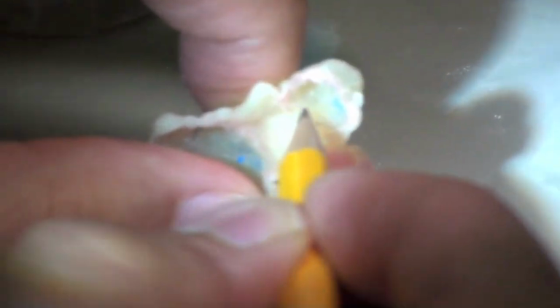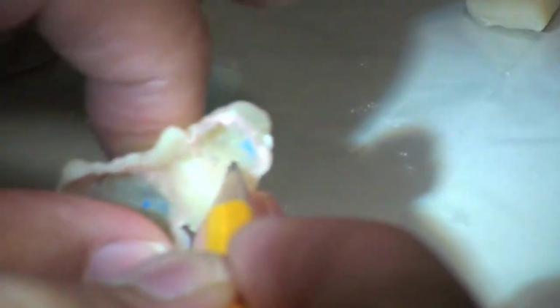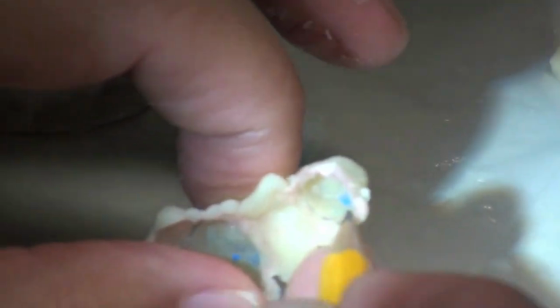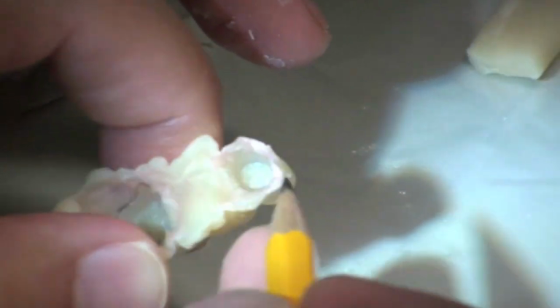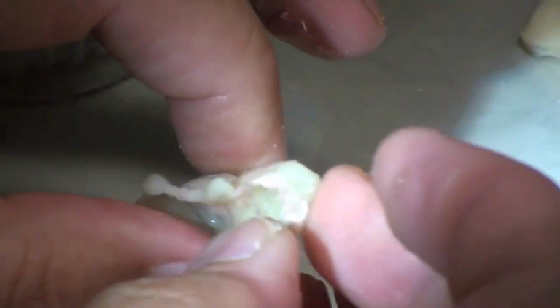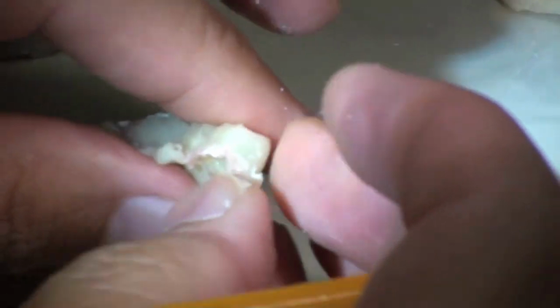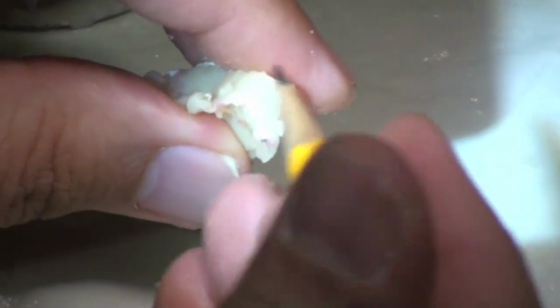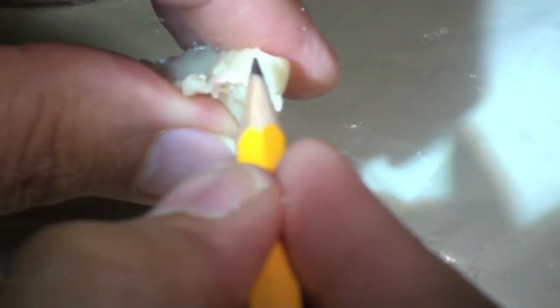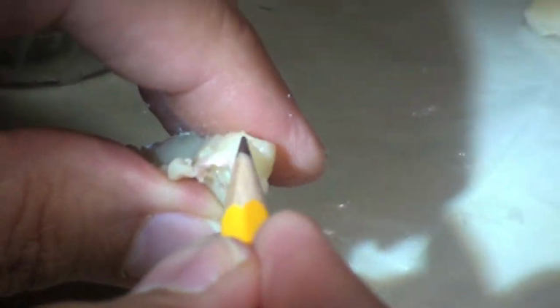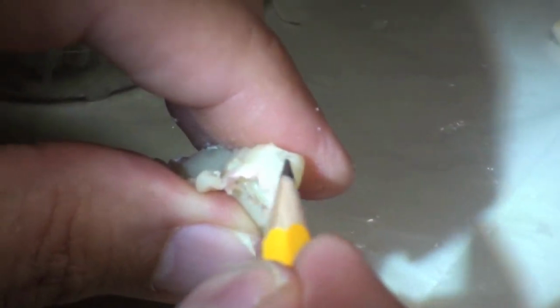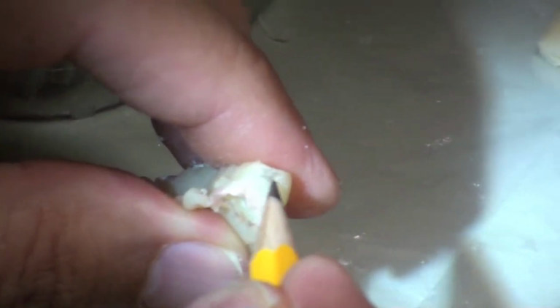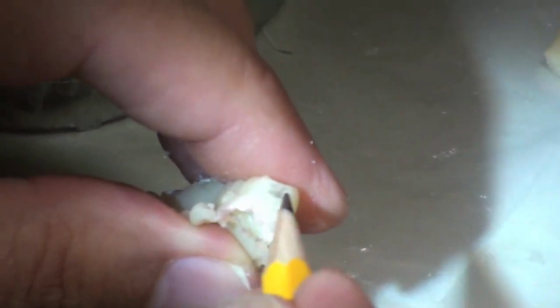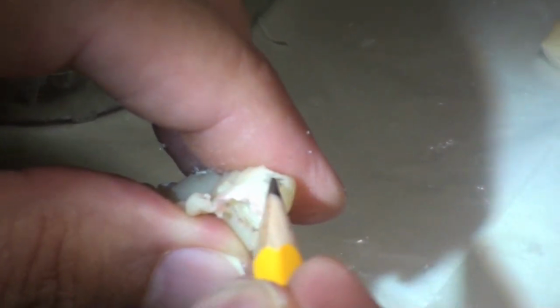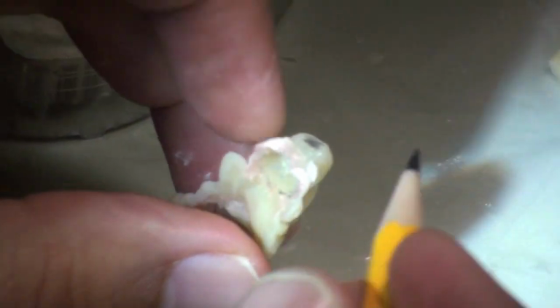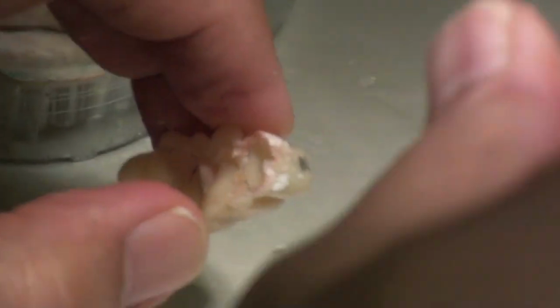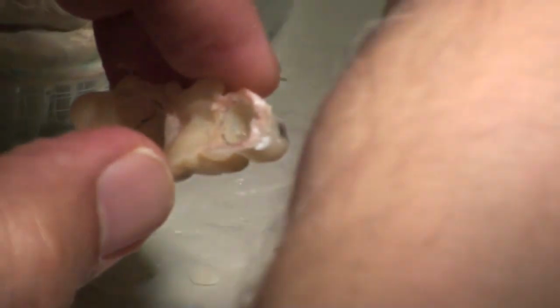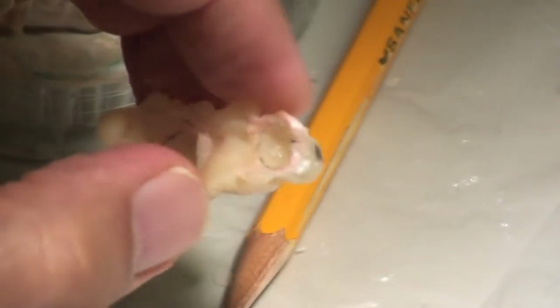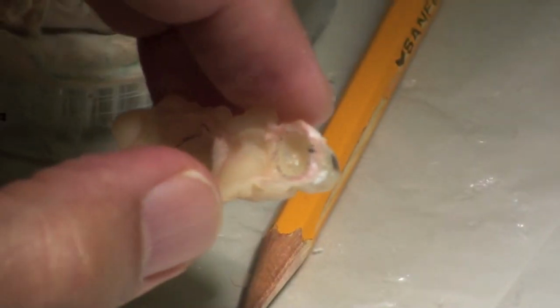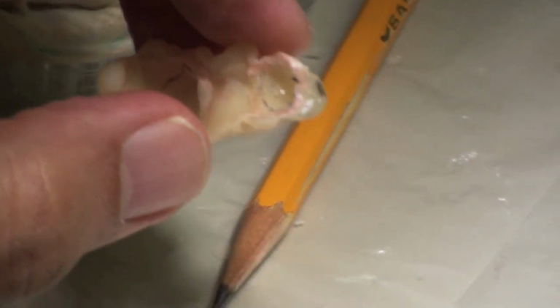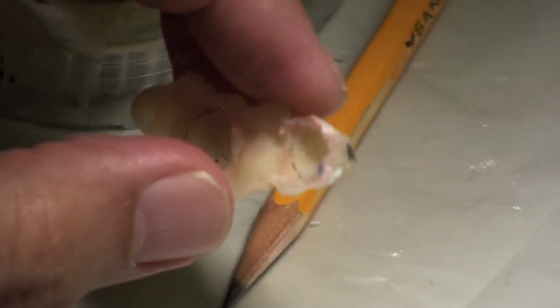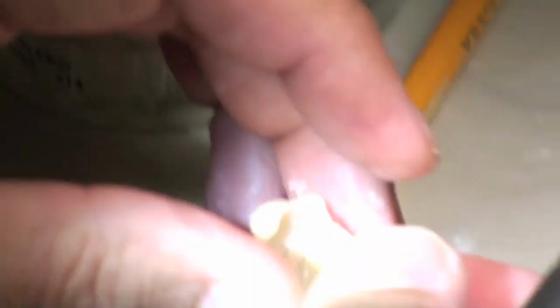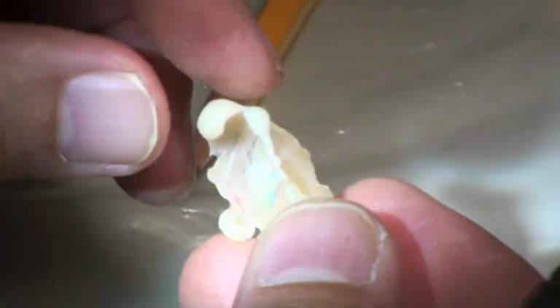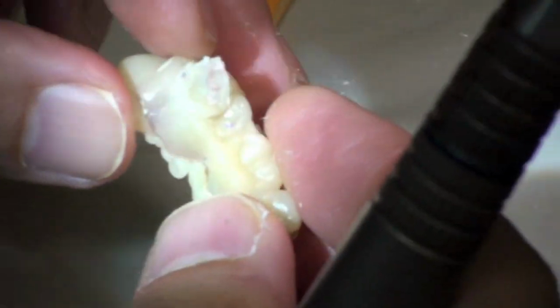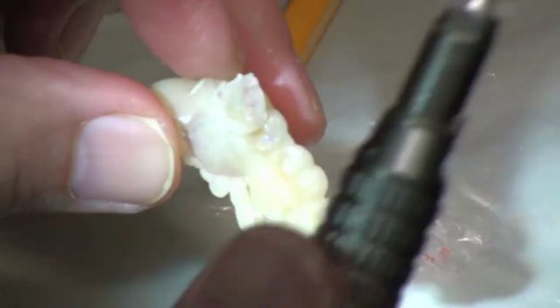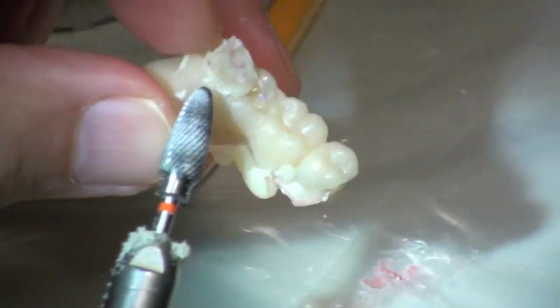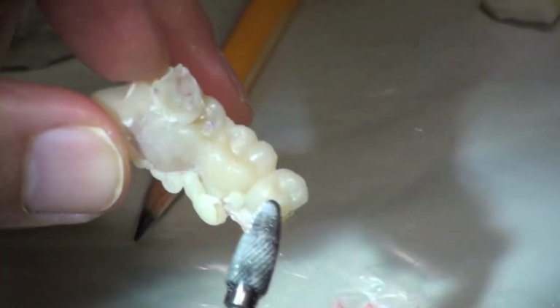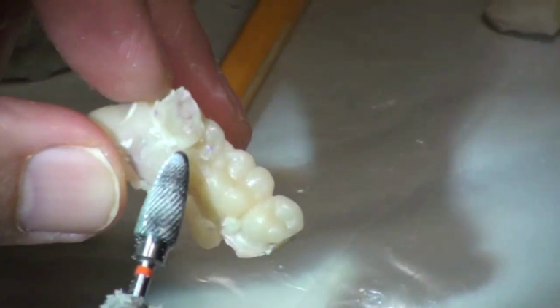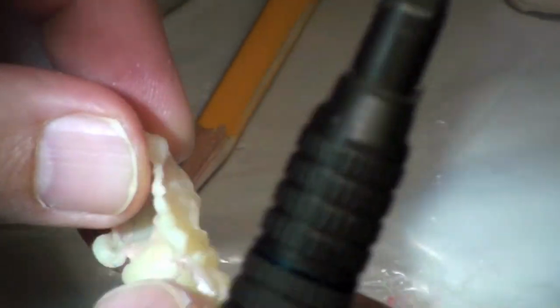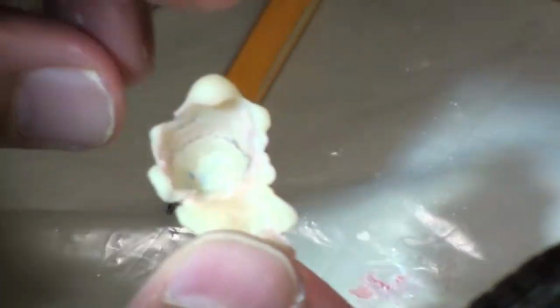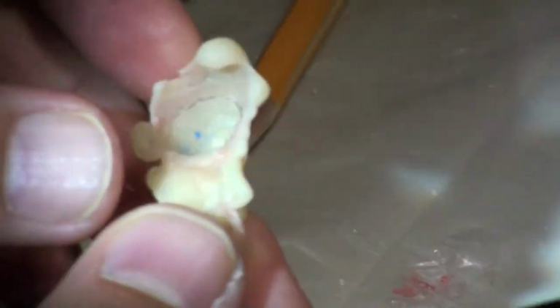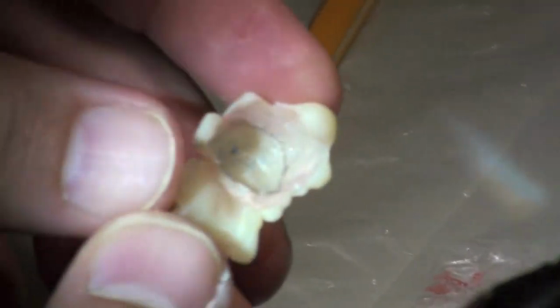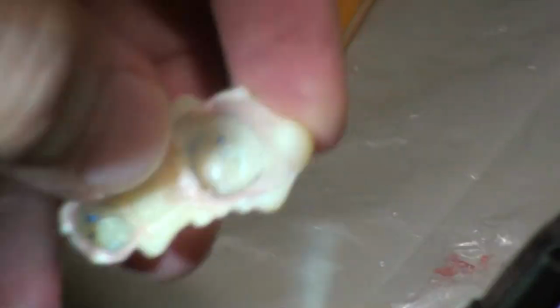Alright, so I can see those lines. I'd also highlight your contact area and you don't want to touch that. So now we've got the top more or less the way we want it. We can see where those bottom lines are.